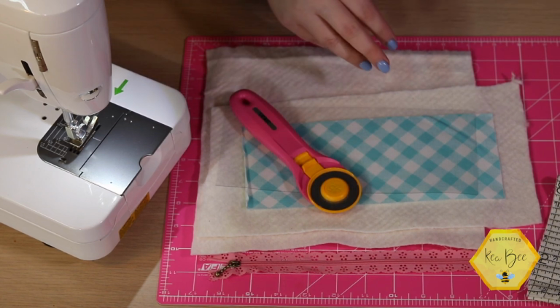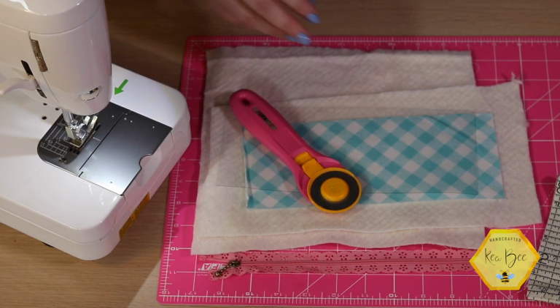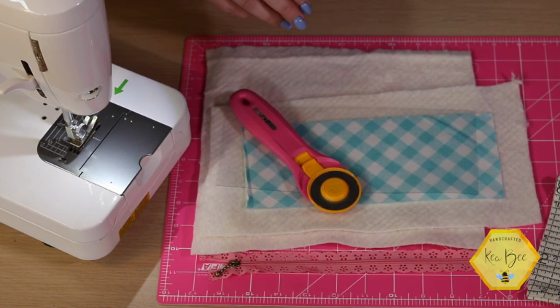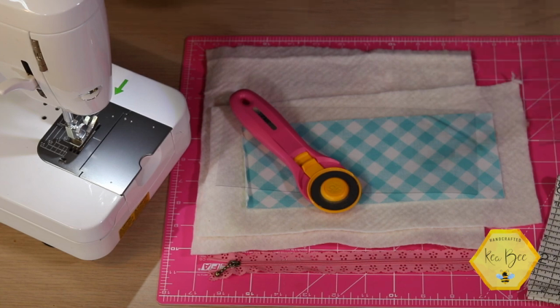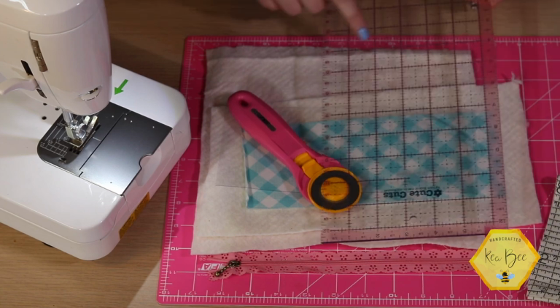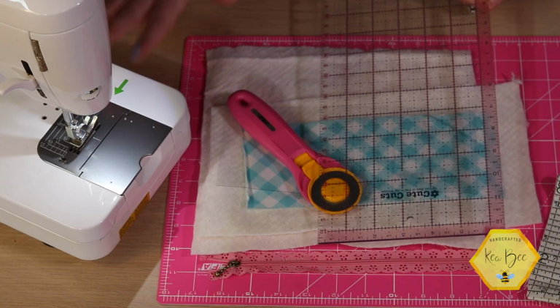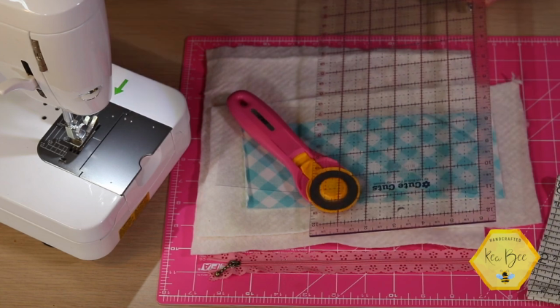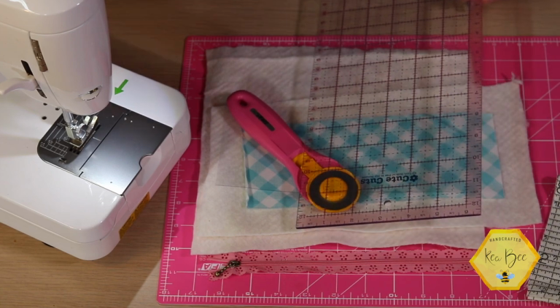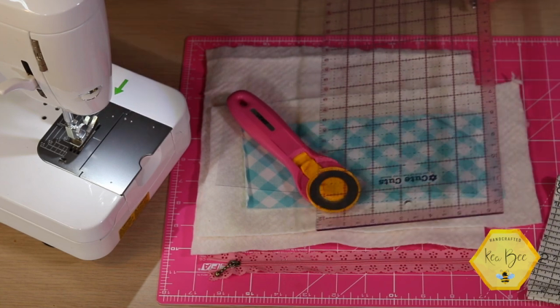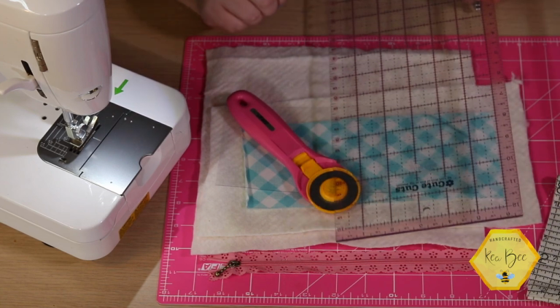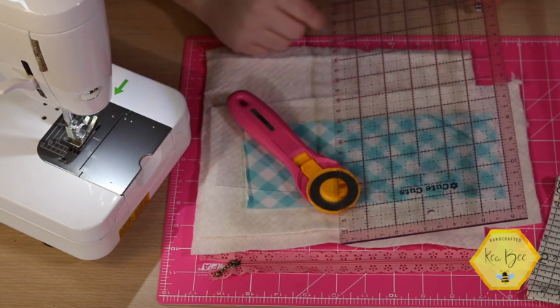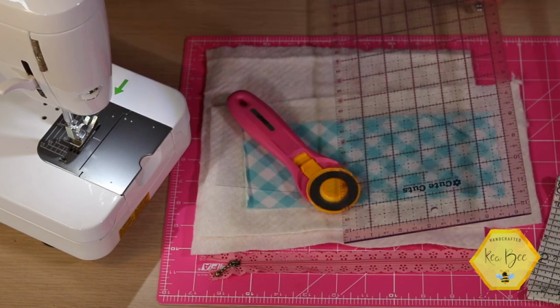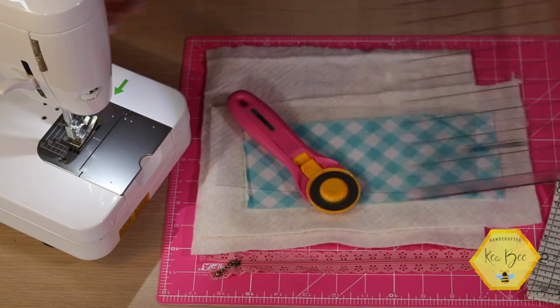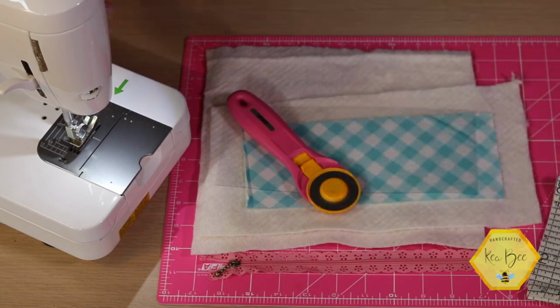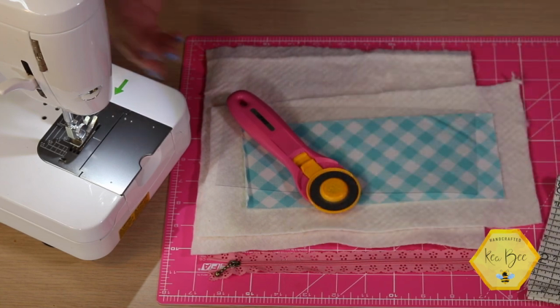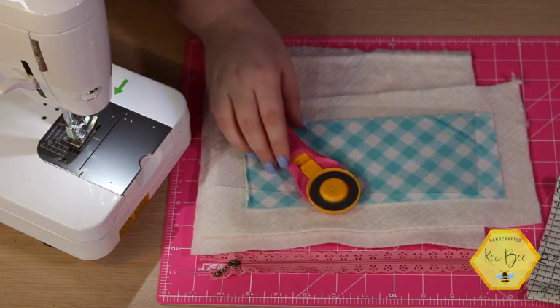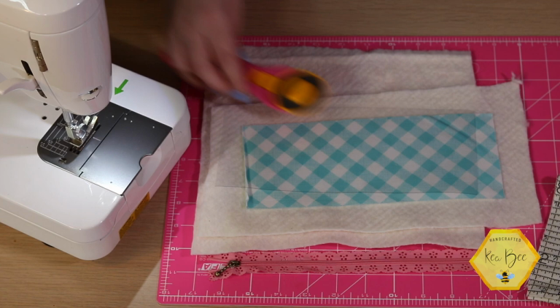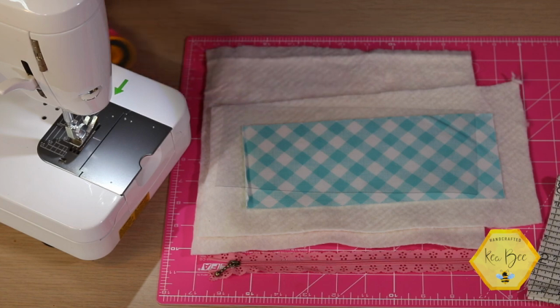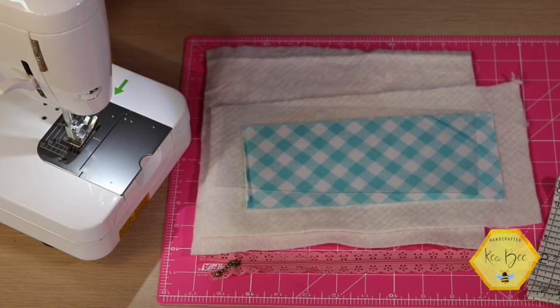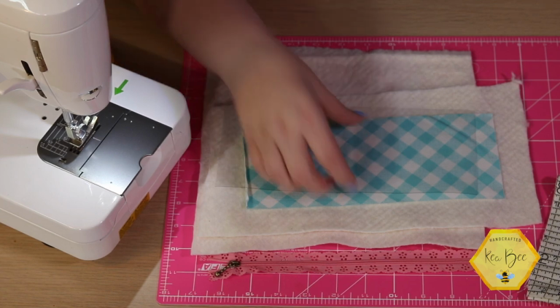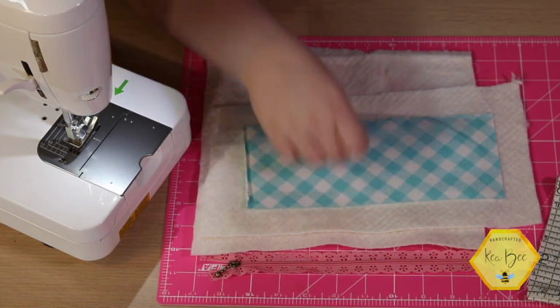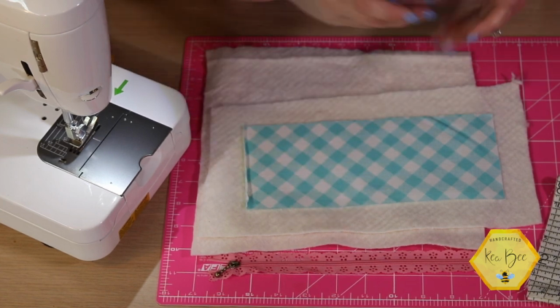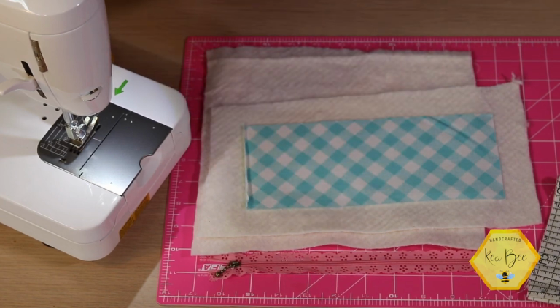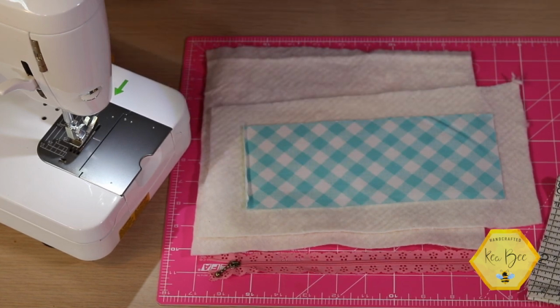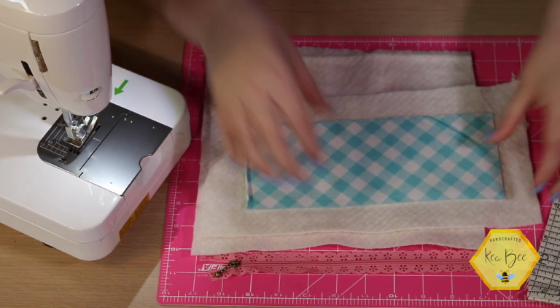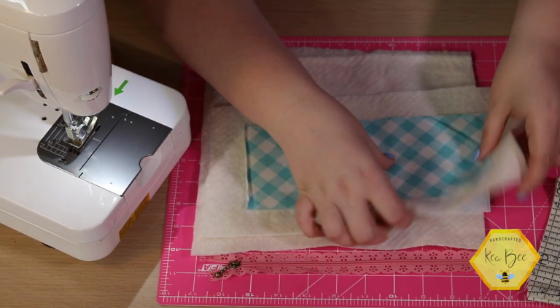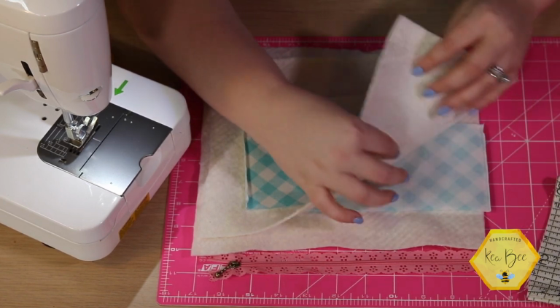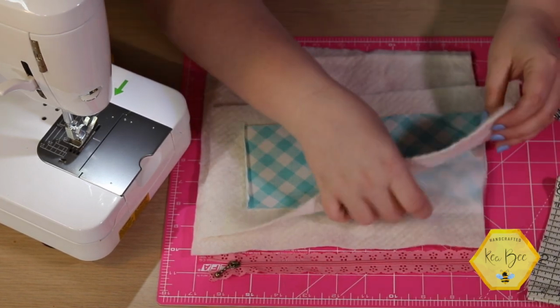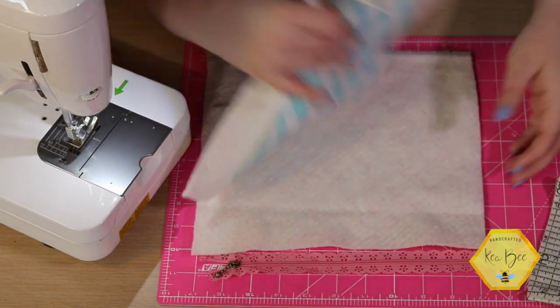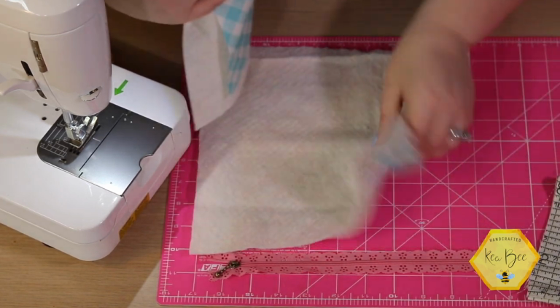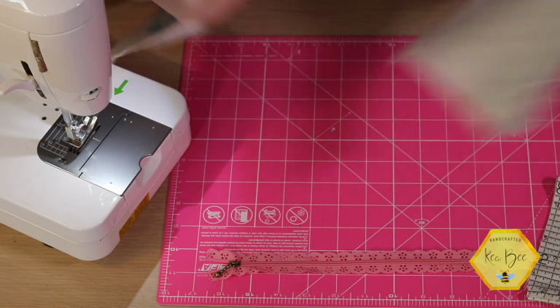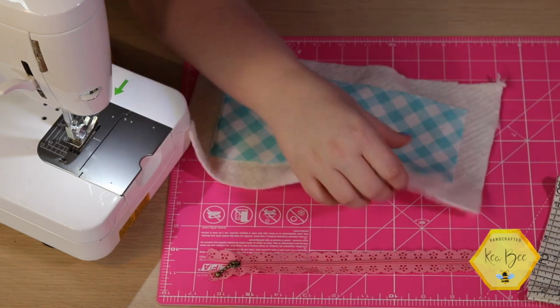You'll also just need your normal sewing supplies — I've got my rotary cutter, a ruler, my sewing machine, some coordinating thread, and we are good to go. So let's set all of these things aside and we're just going to work with the very outer two pieces and batting.